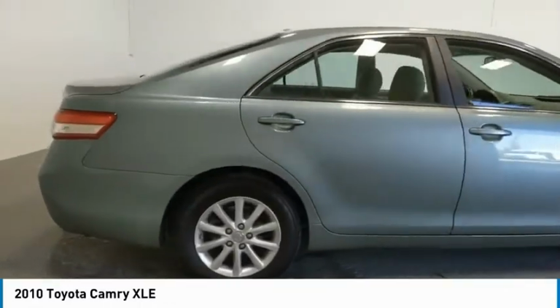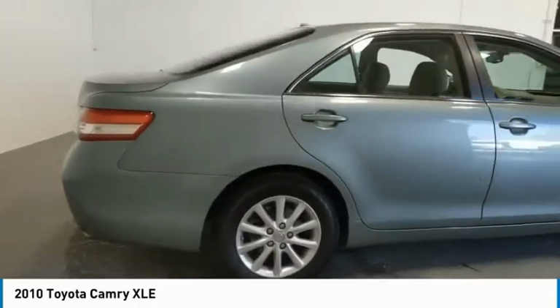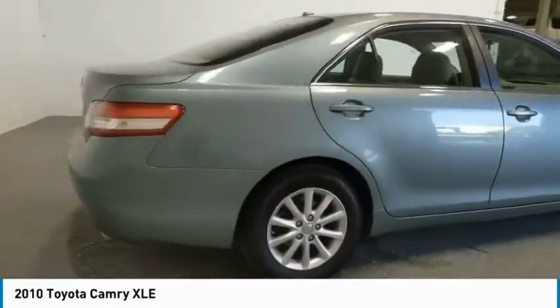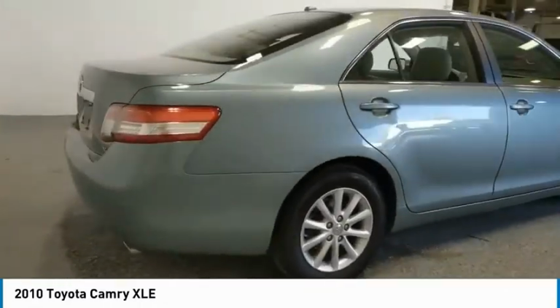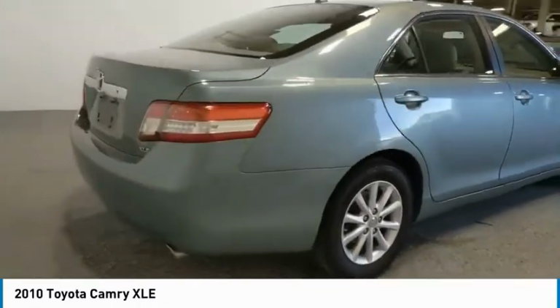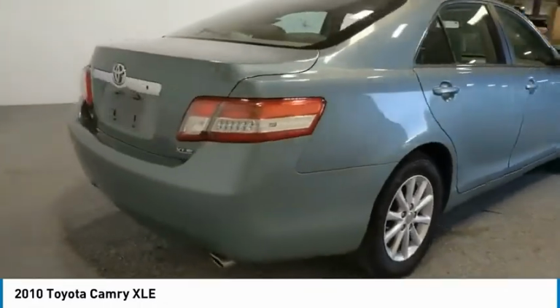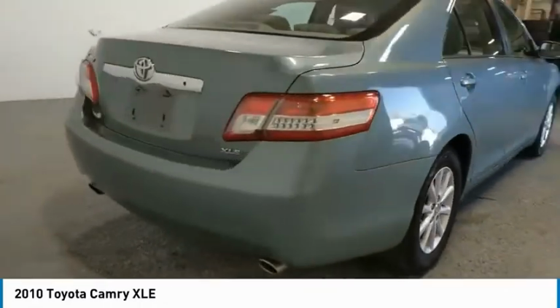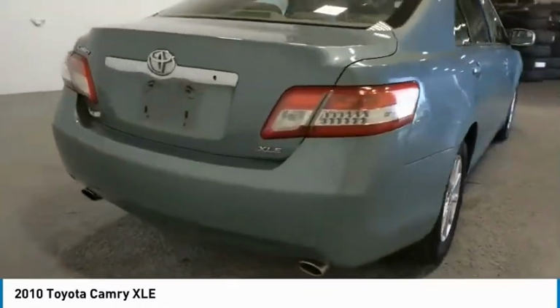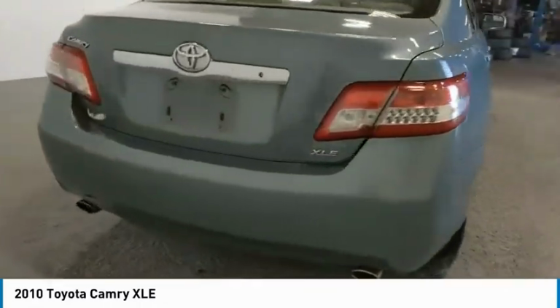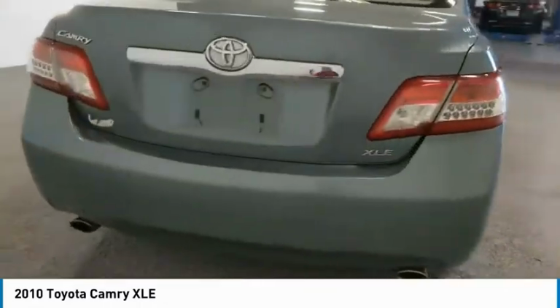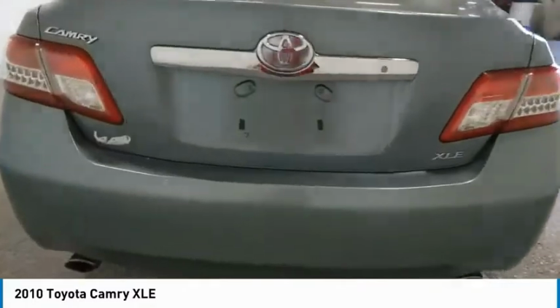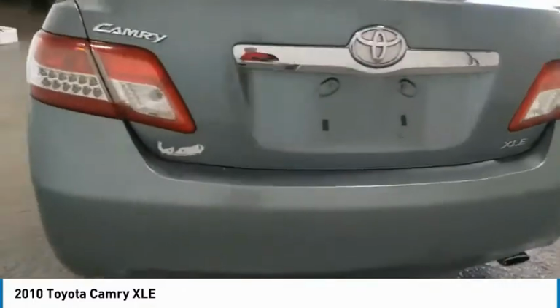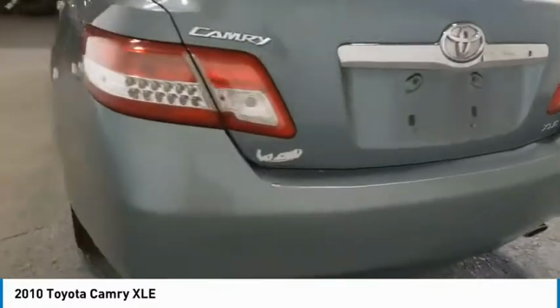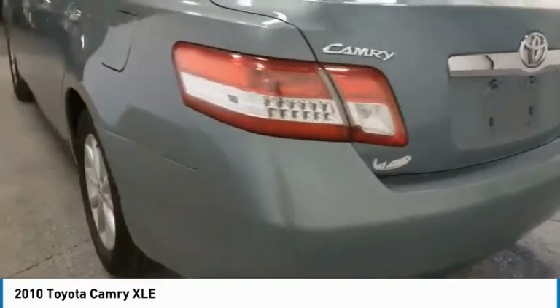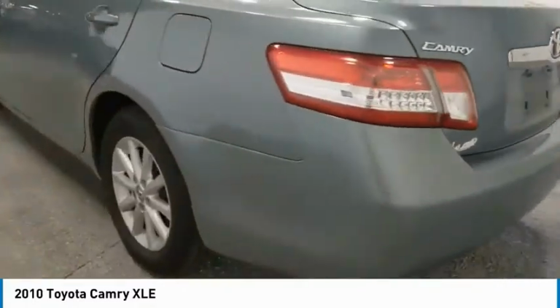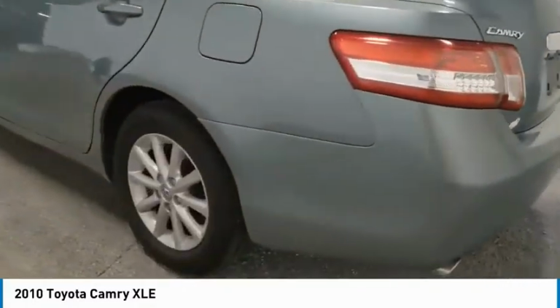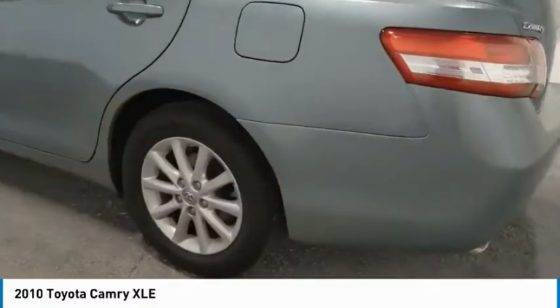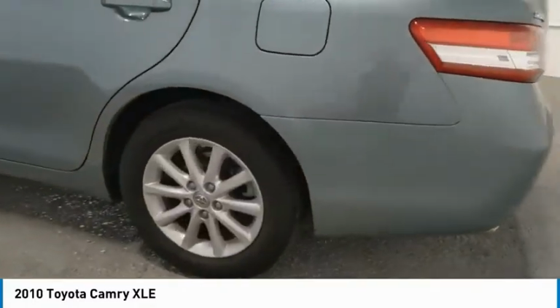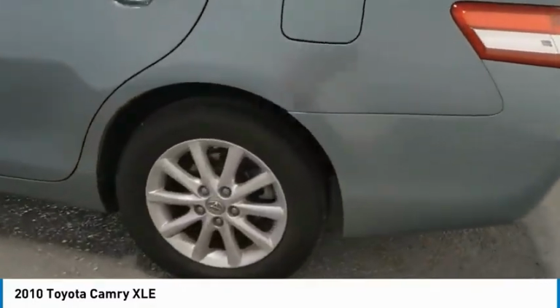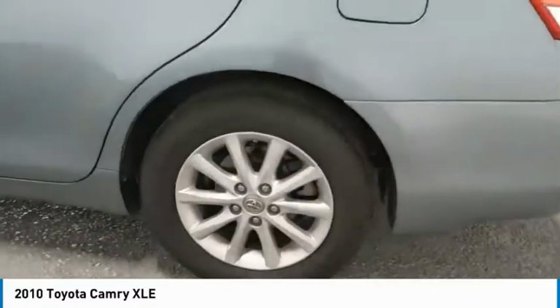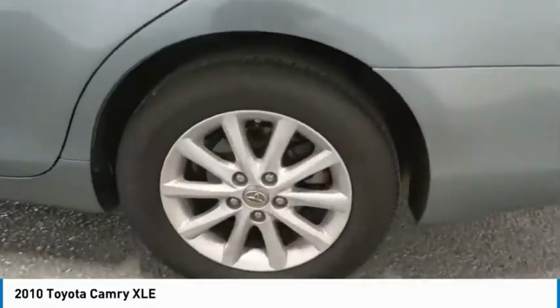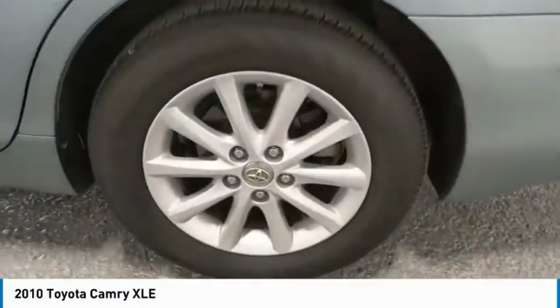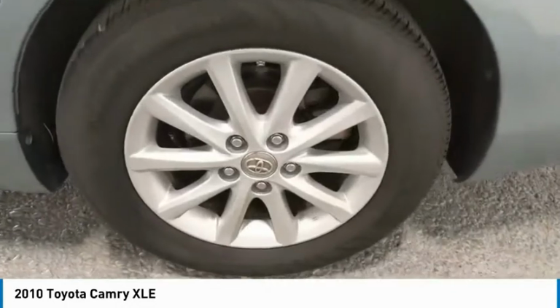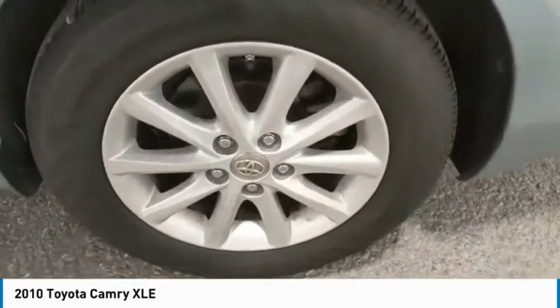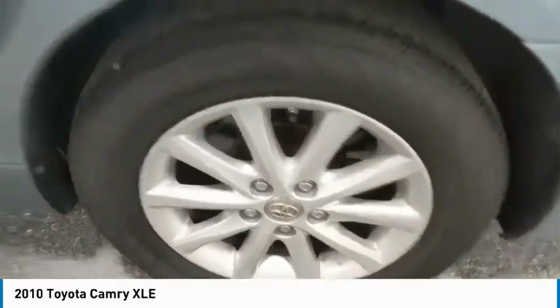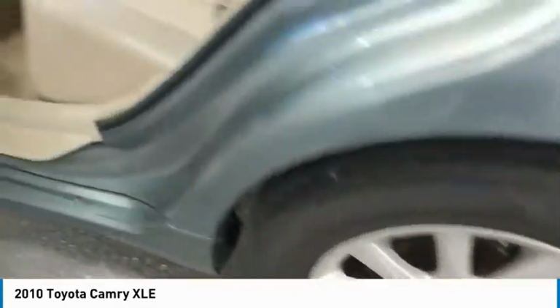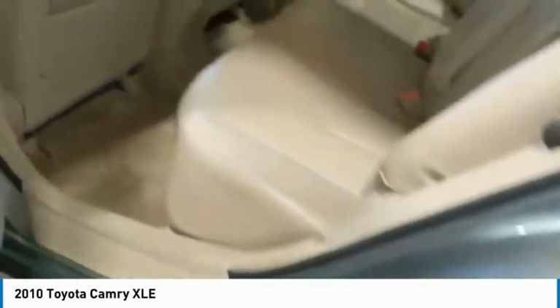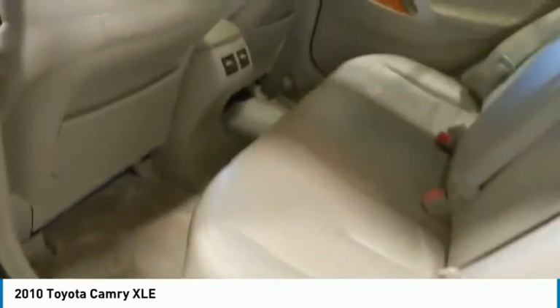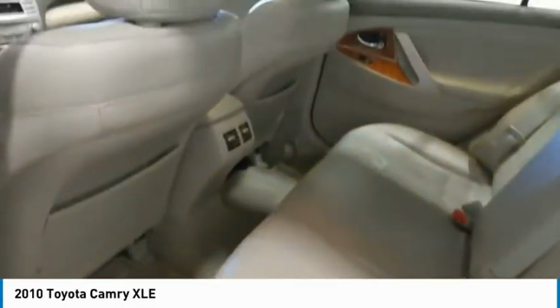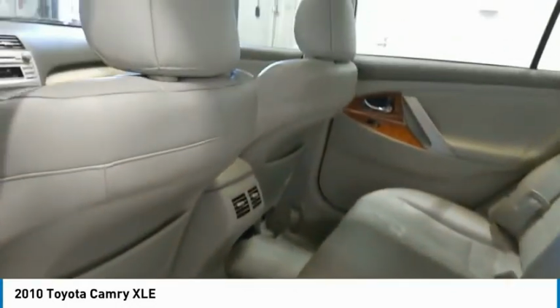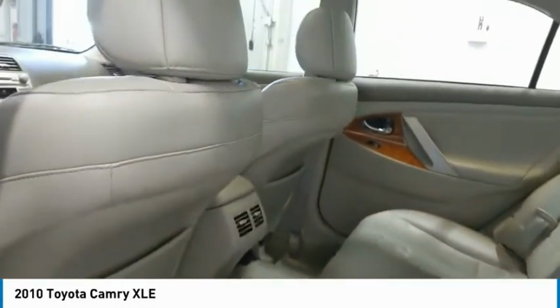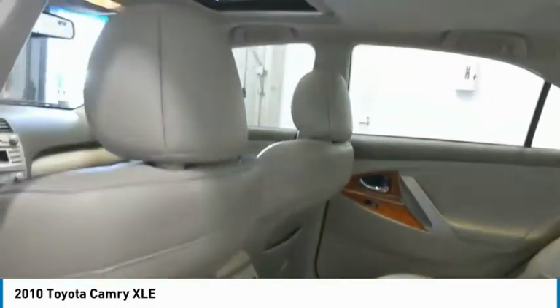Aluminum wheels, traction control, daytime running lights, remote keyless entry, remote trunk release, steel wheels, FWD, headlights auto off, wheel covers, mirror memory.